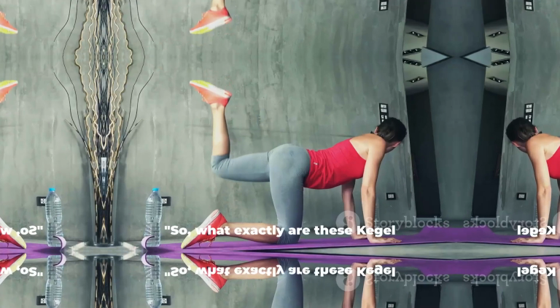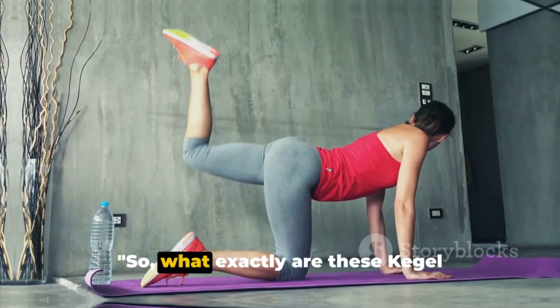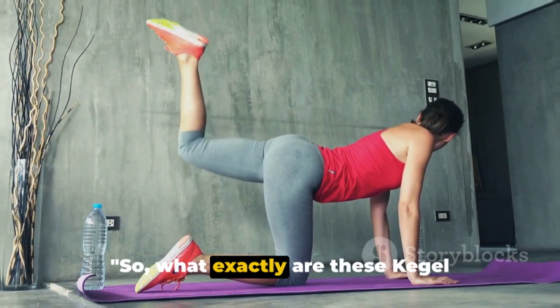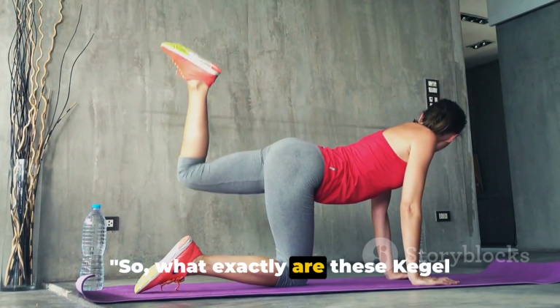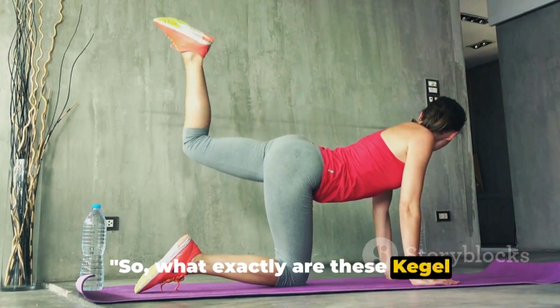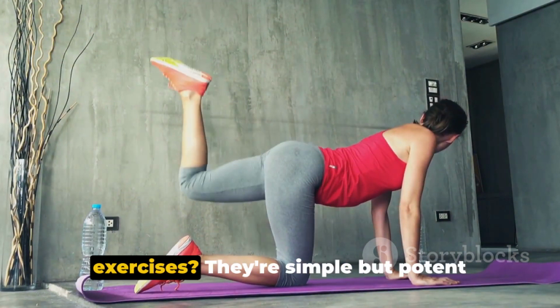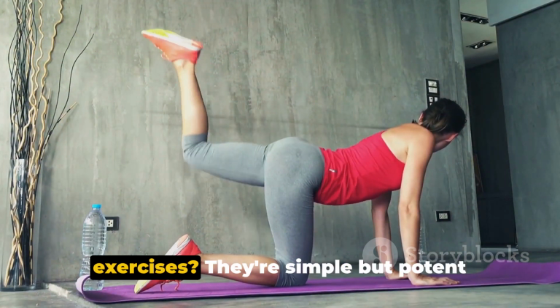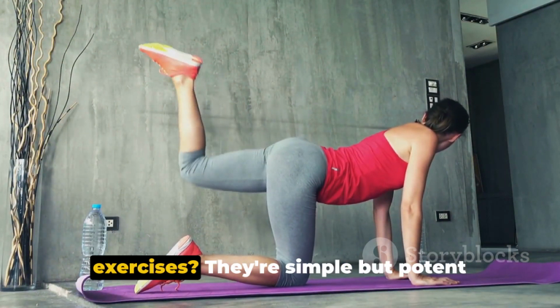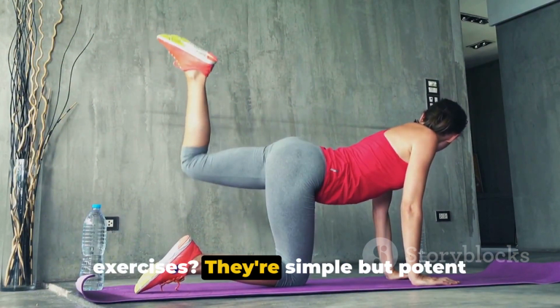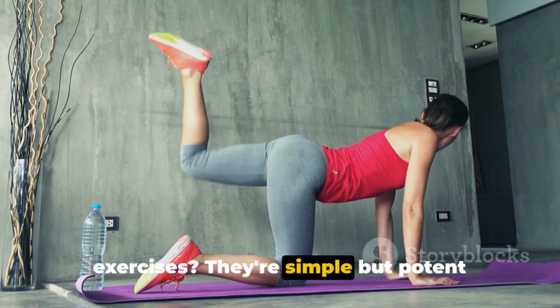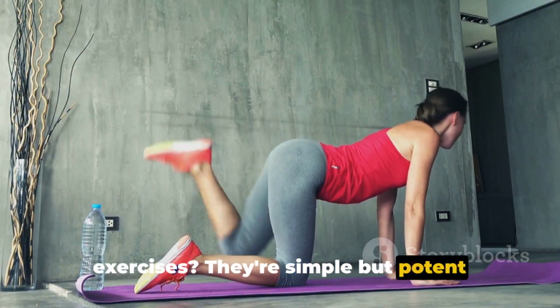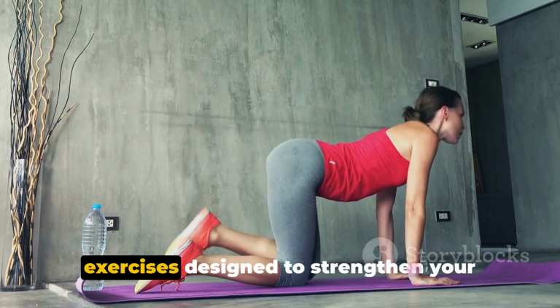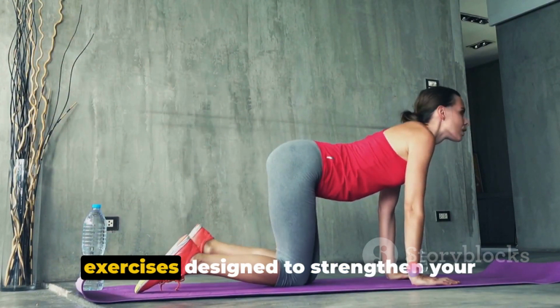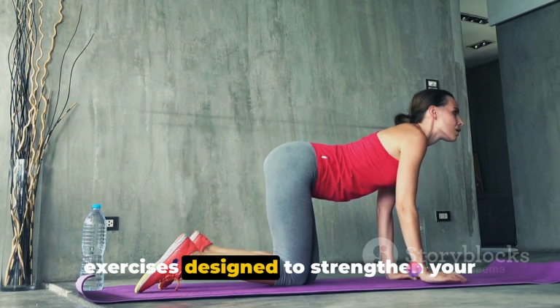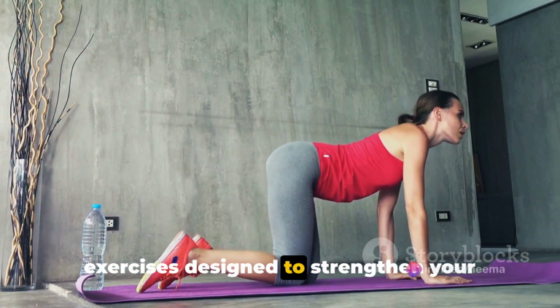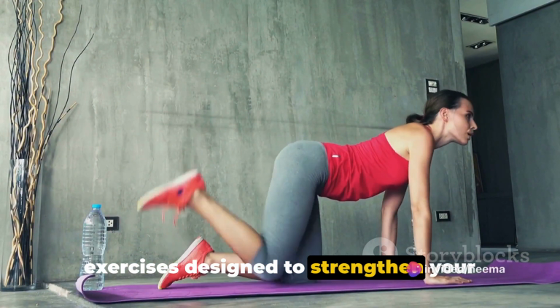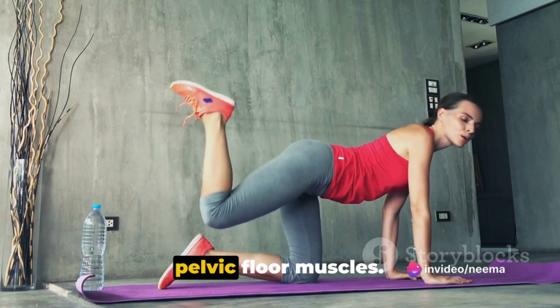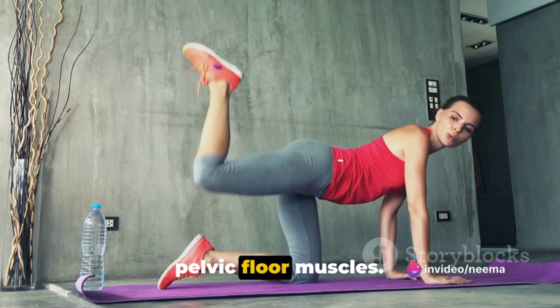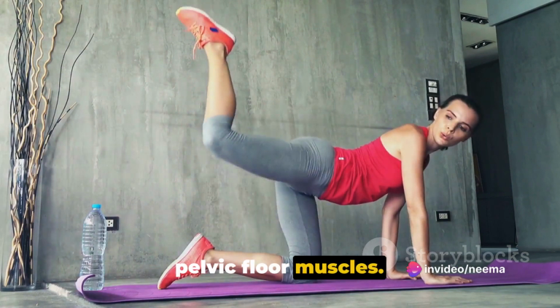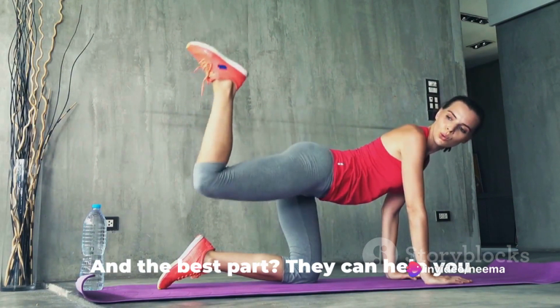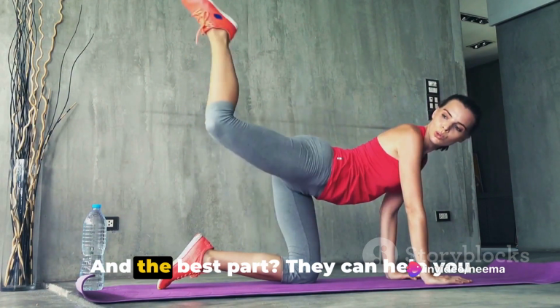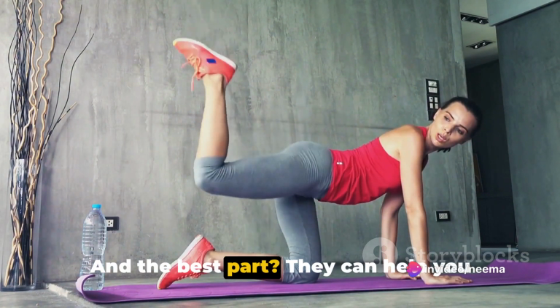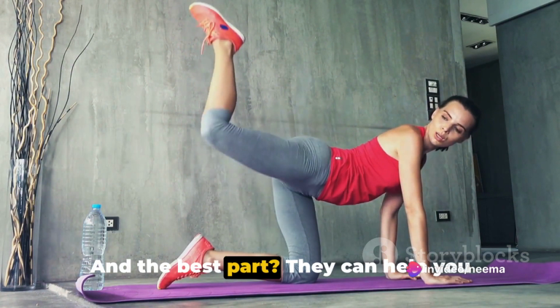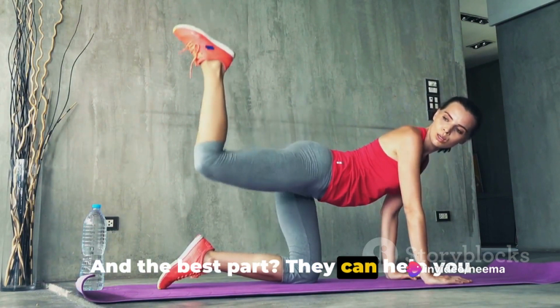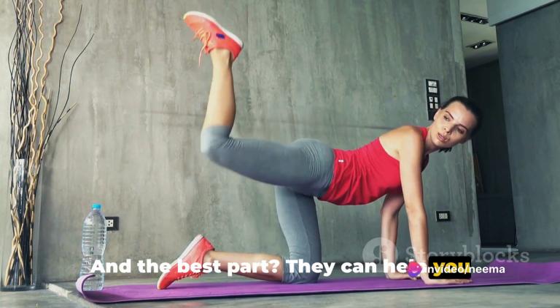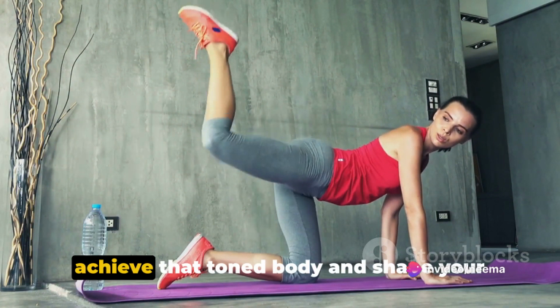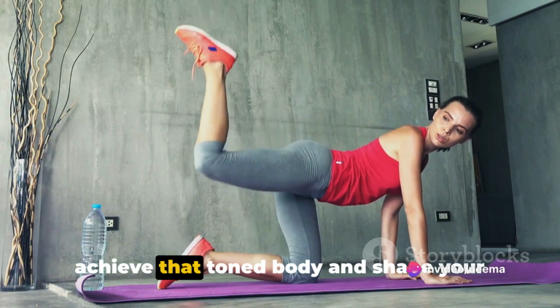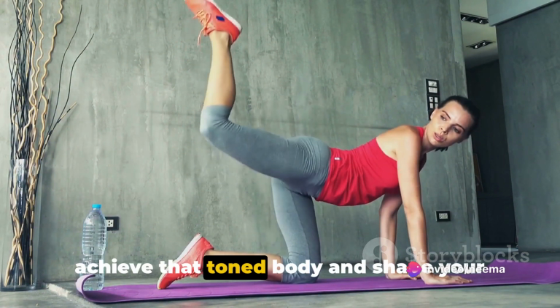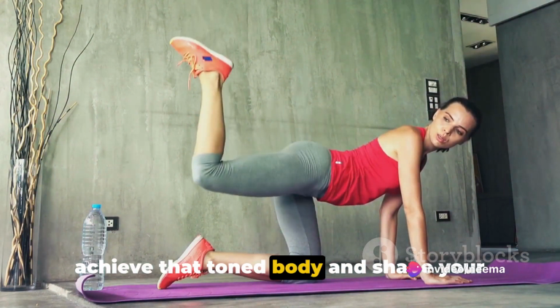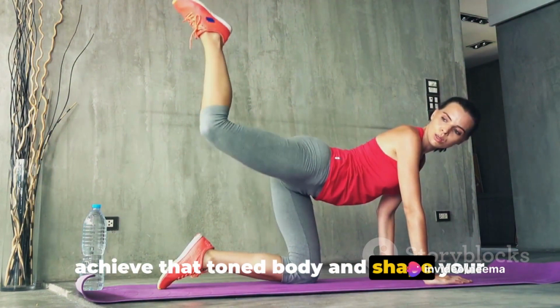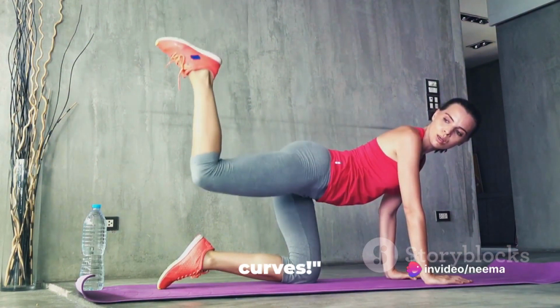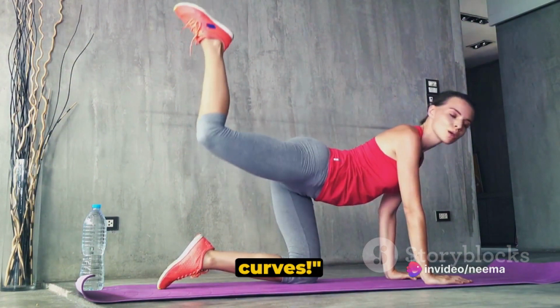So, what exactly are these Kegel exercises? They're simple but potent exercises designed to strengthen your pelvic floor muscles. And the best part? They can help you achieve that toned body and shape your curves.